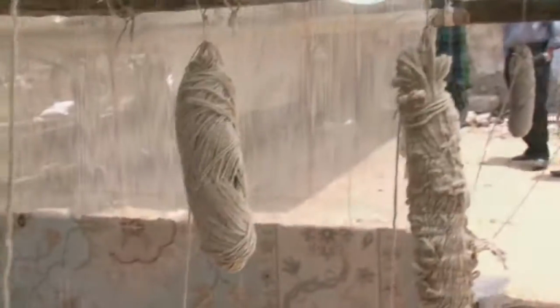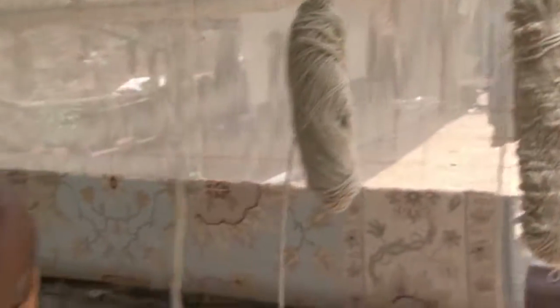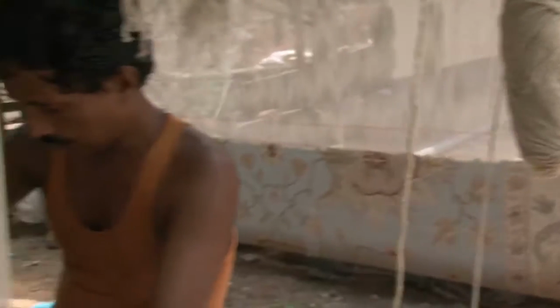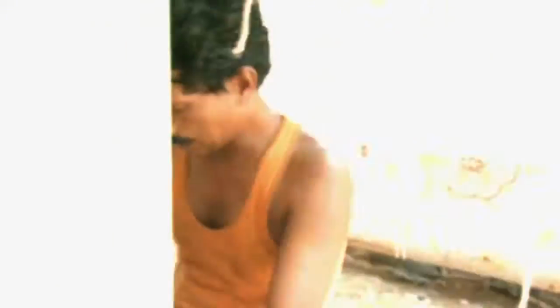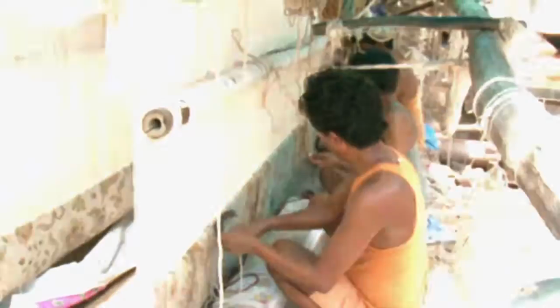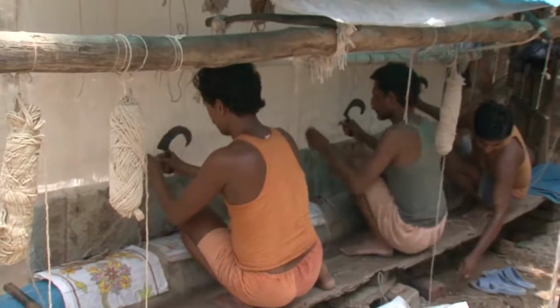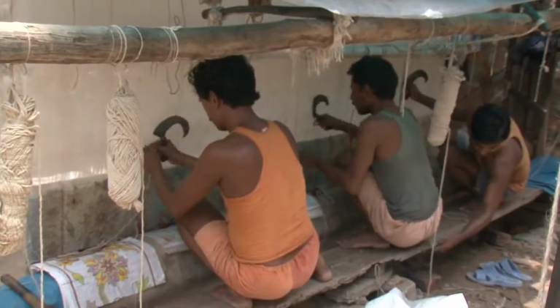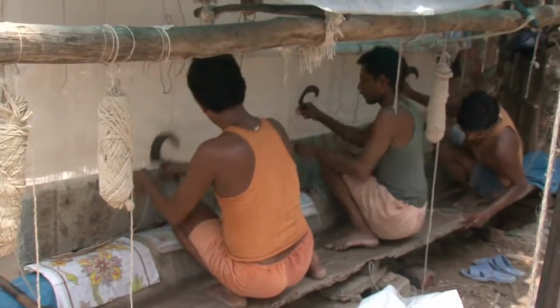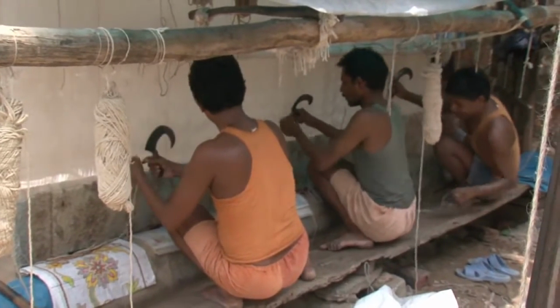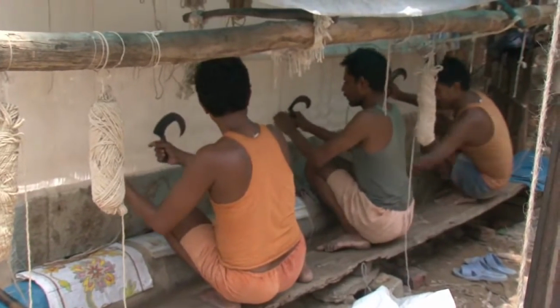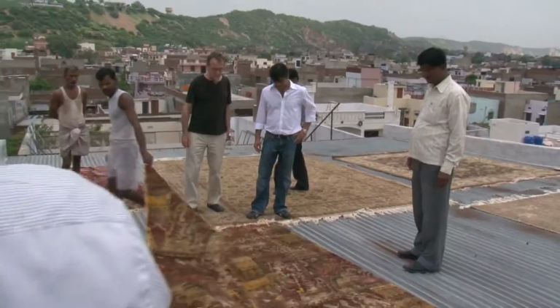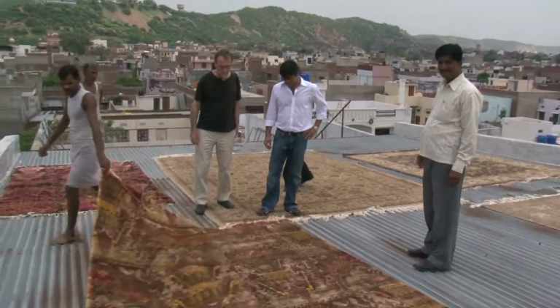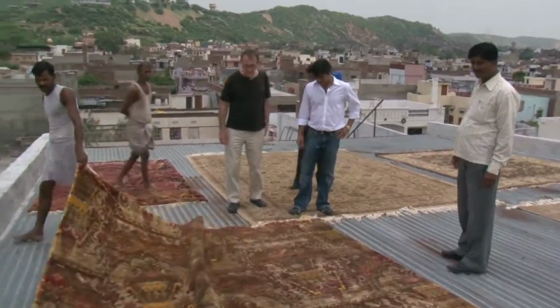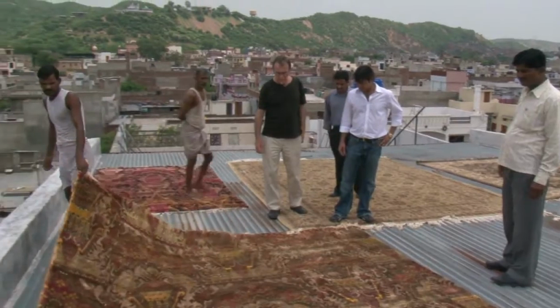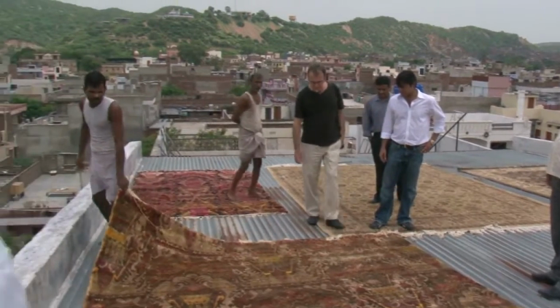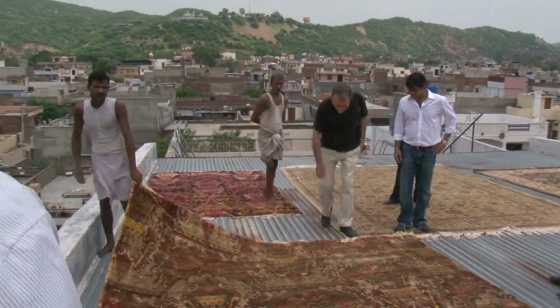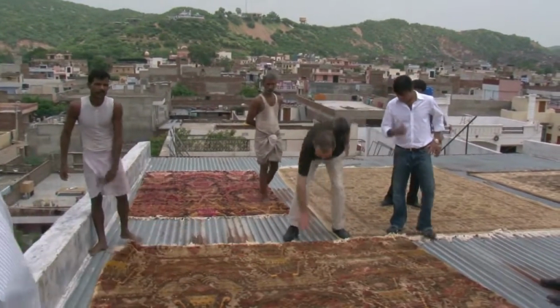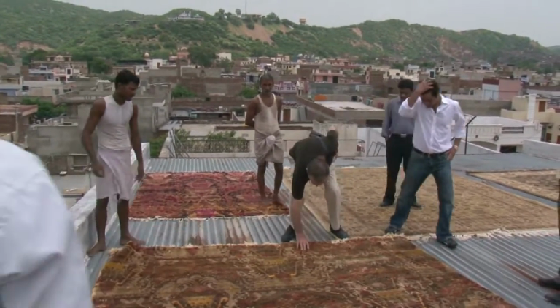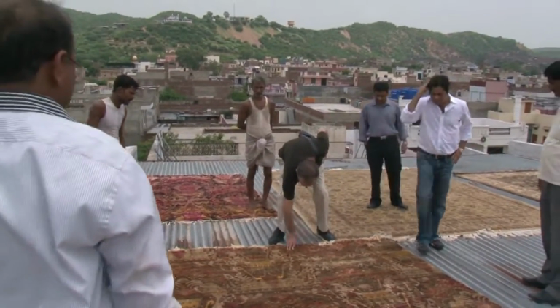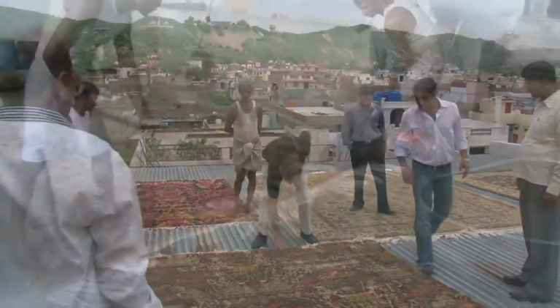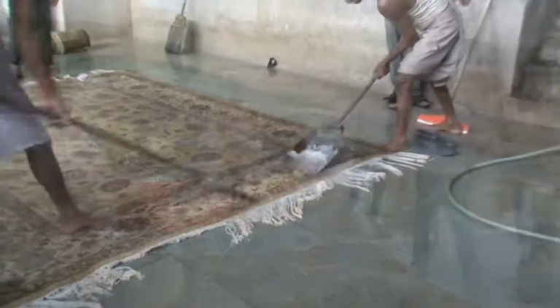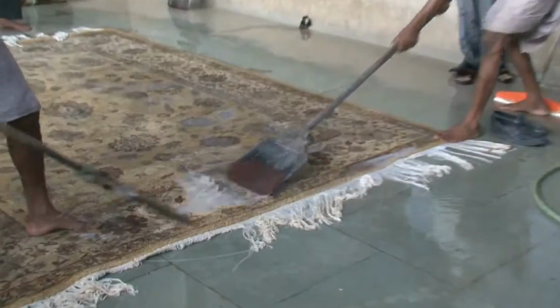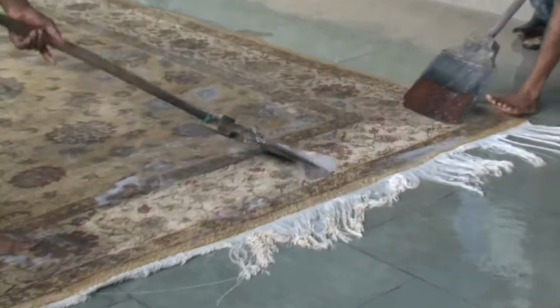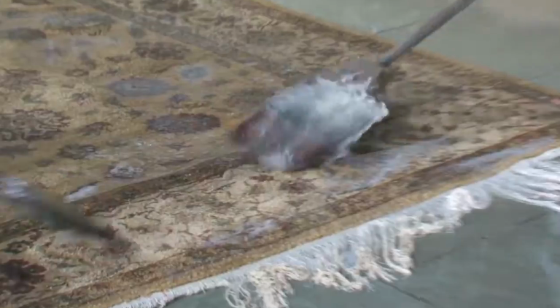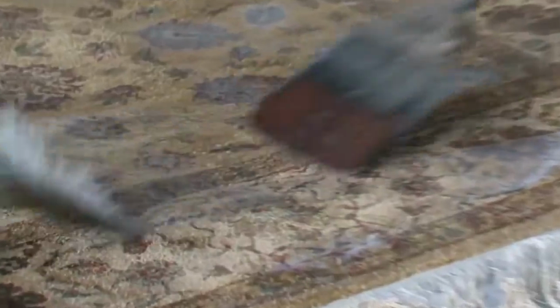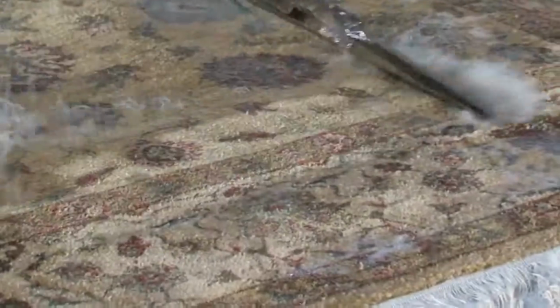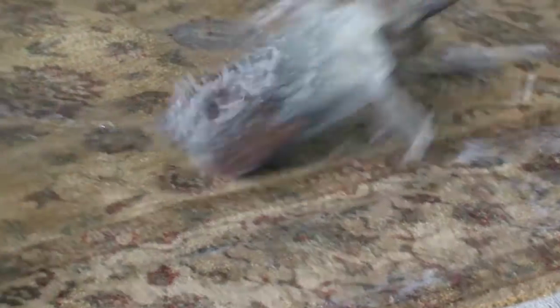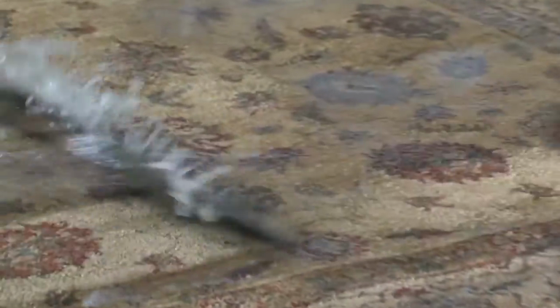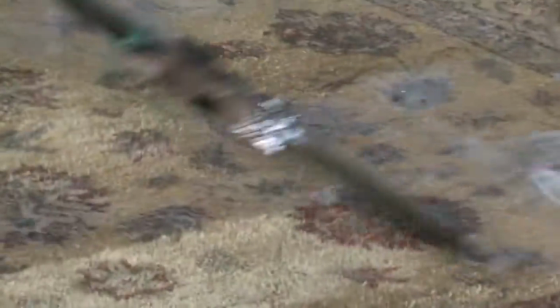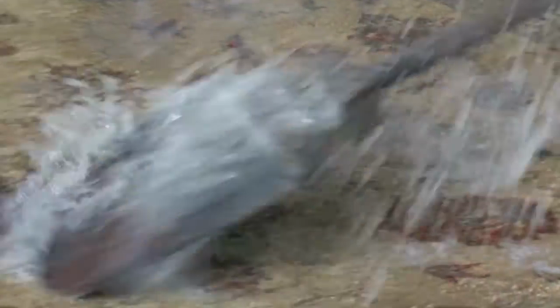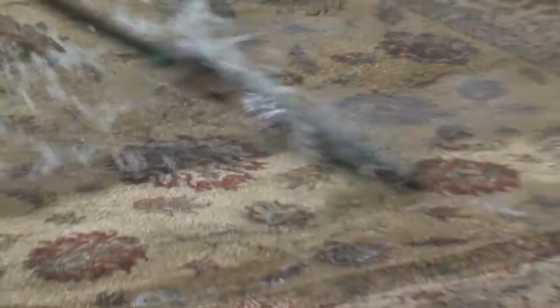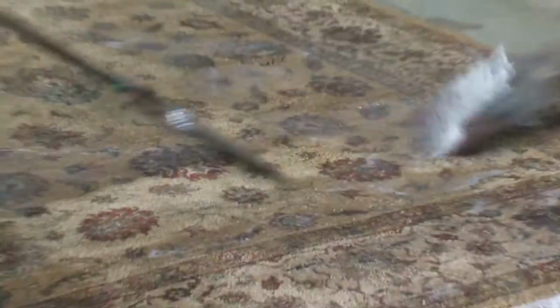Everywhere I go I see an old world approach to the production of crafts. Rugs are dried in the sun on the roof of the buildings where they are trimmed and washed. The final washing is done exactly as it has been done for centuries, with wooden spades and lots of hand labor.